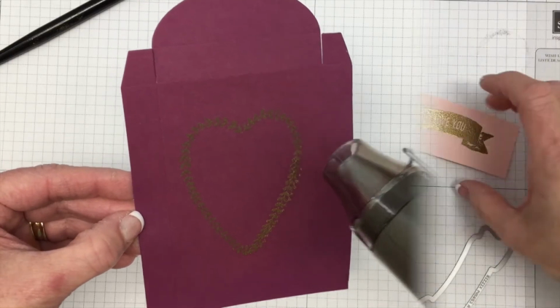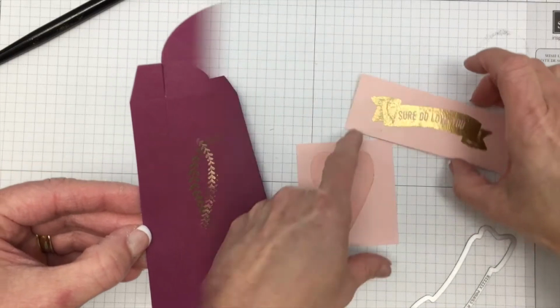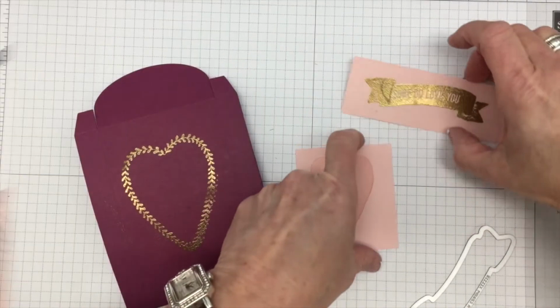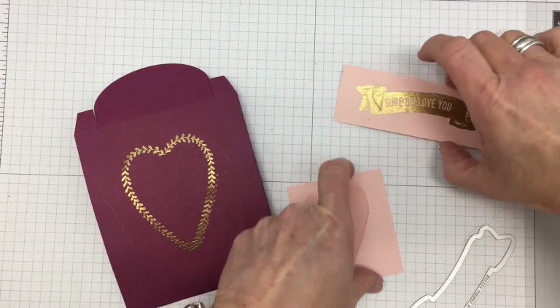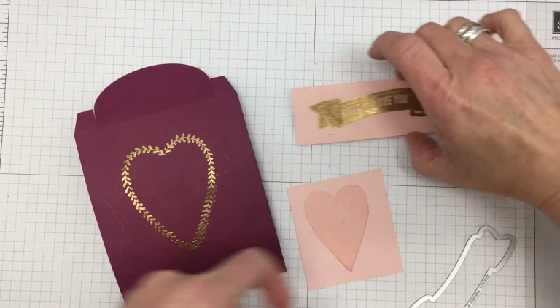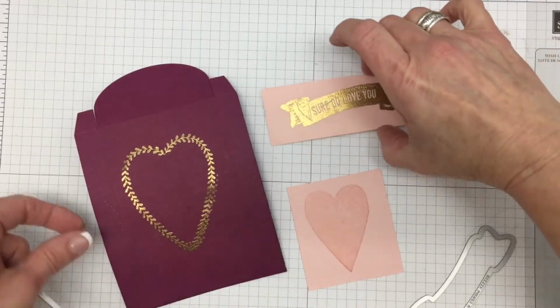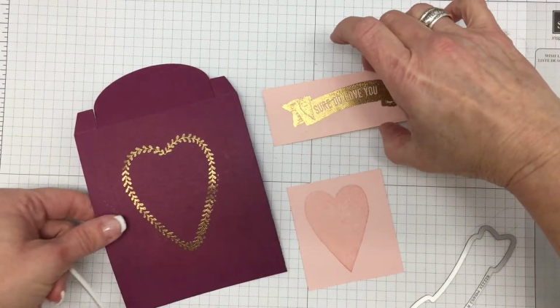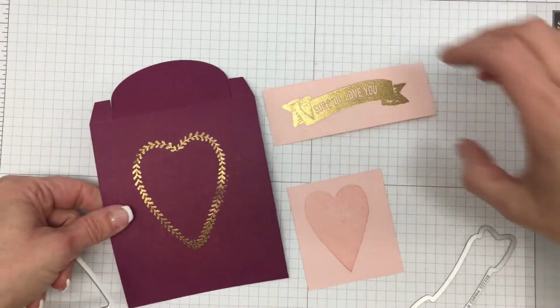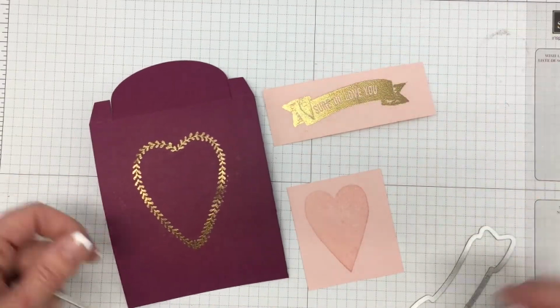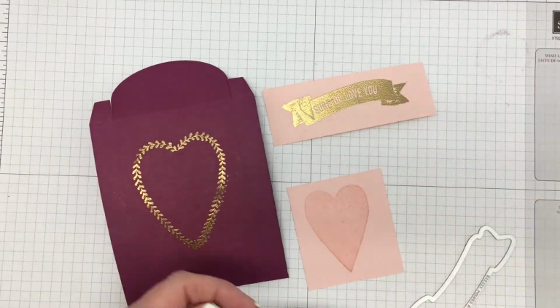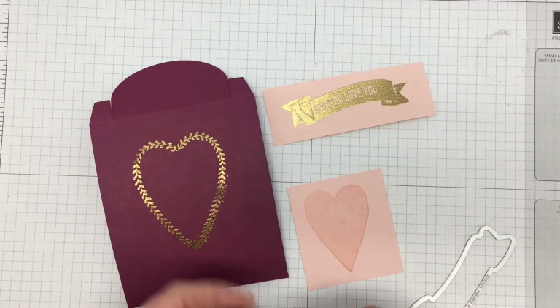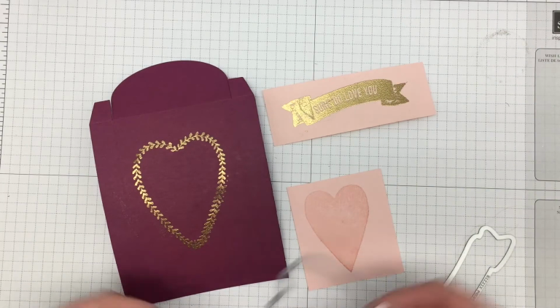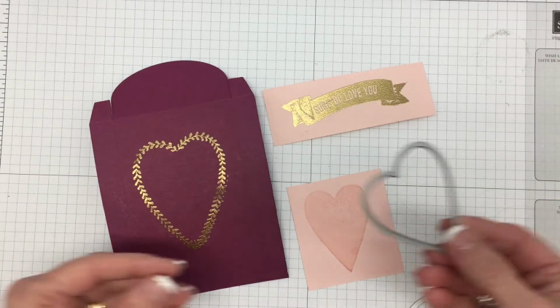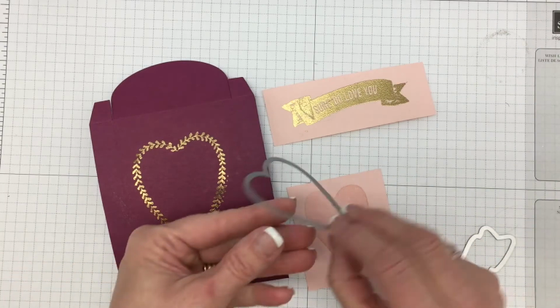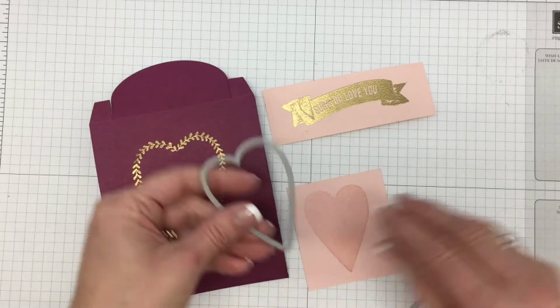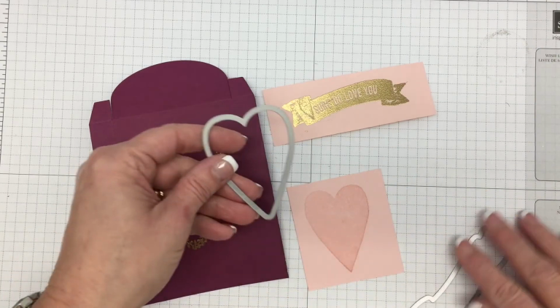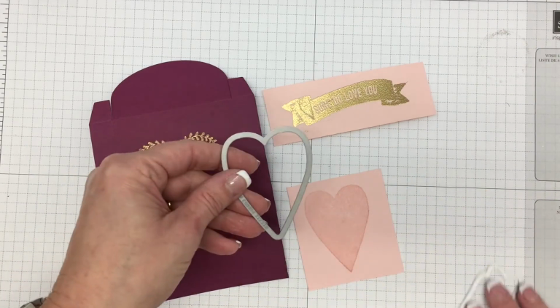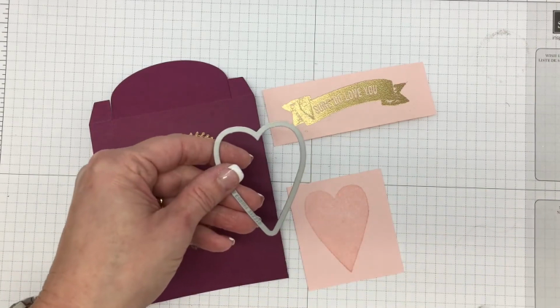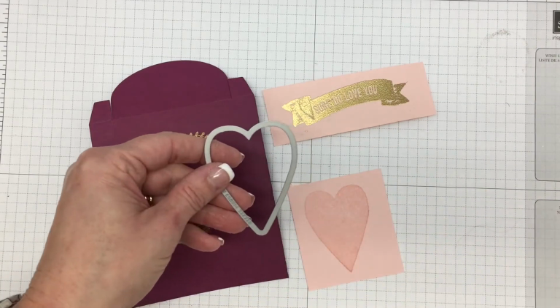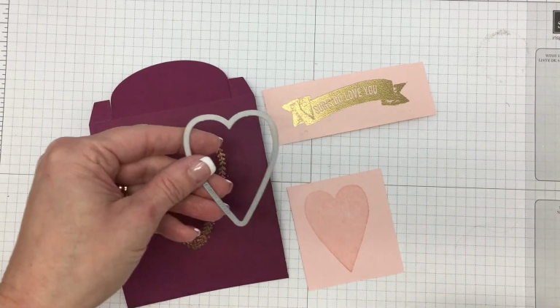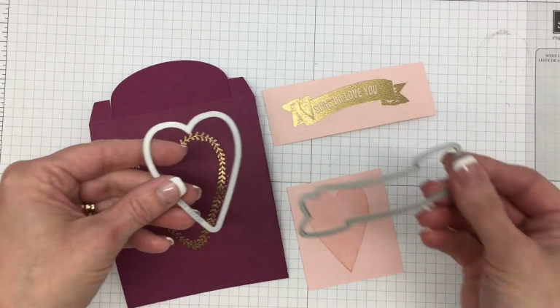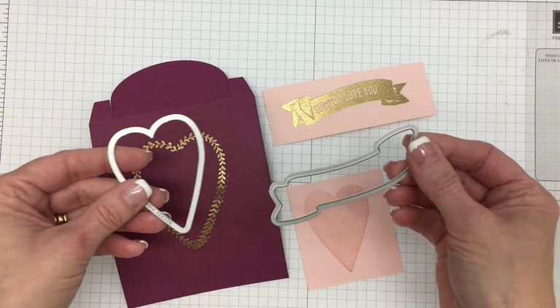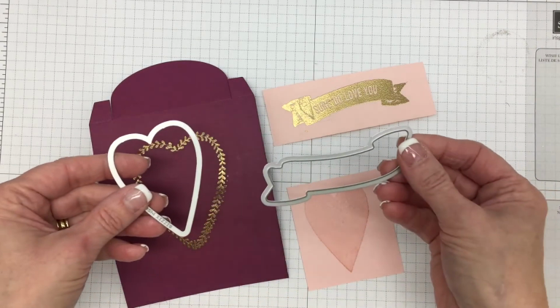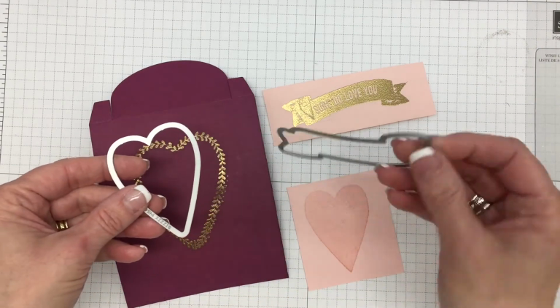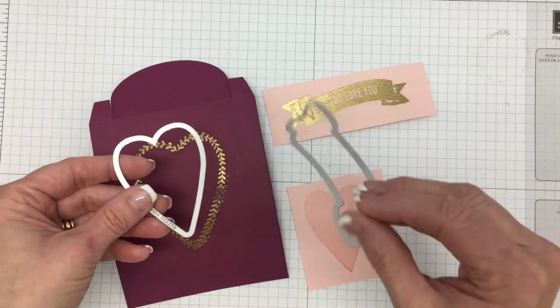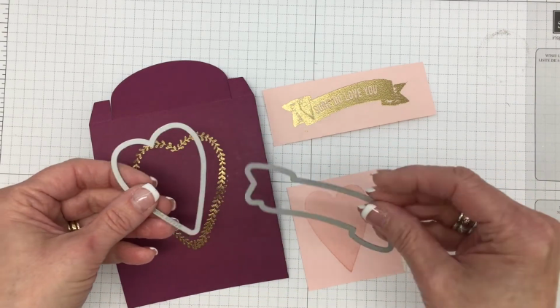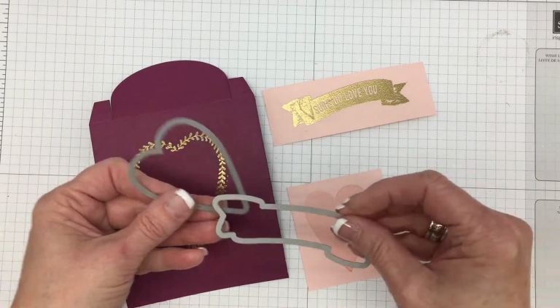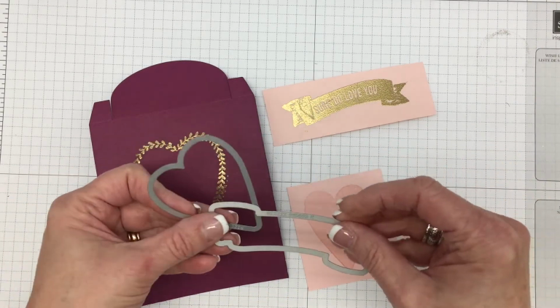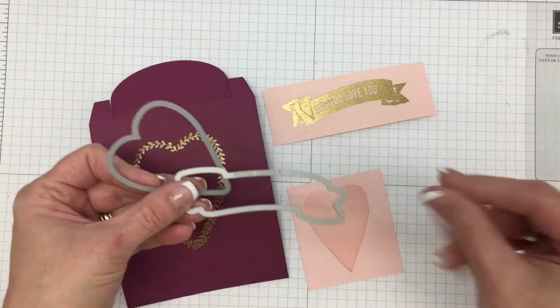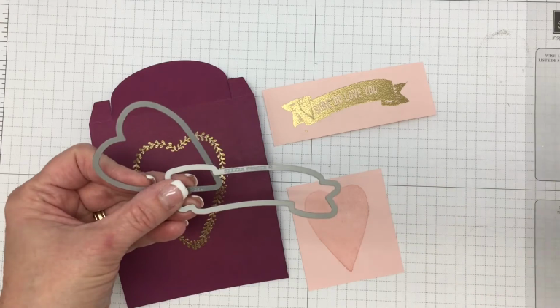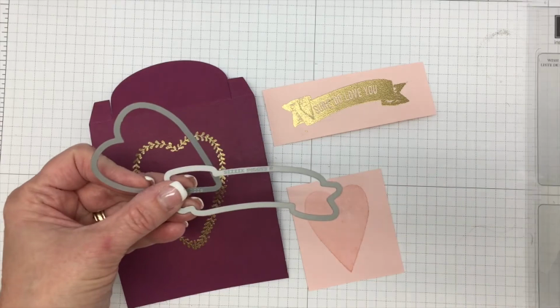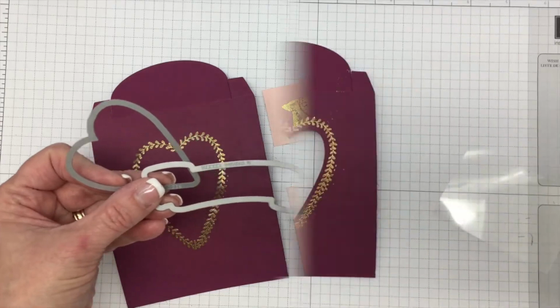We are now ready to cut everything out using our heart framelit and our banner framelit.